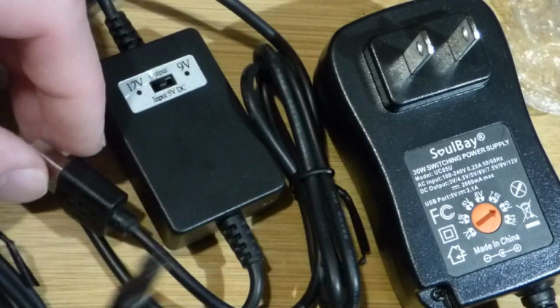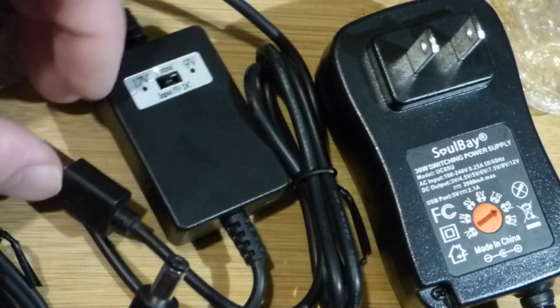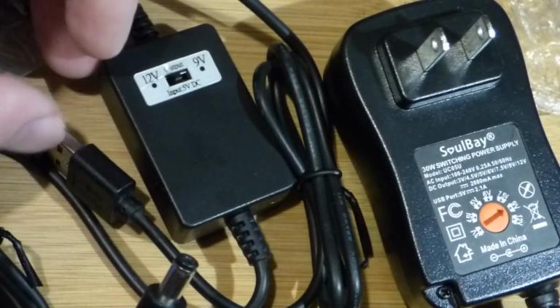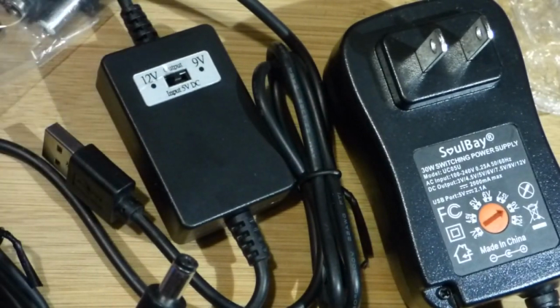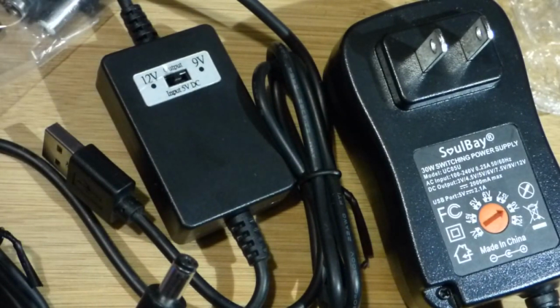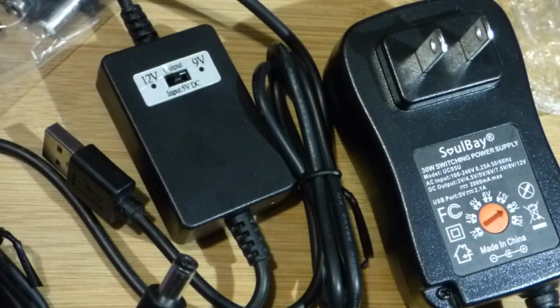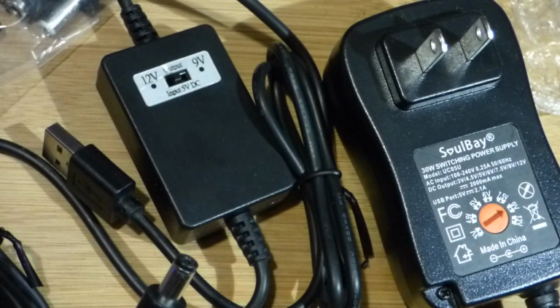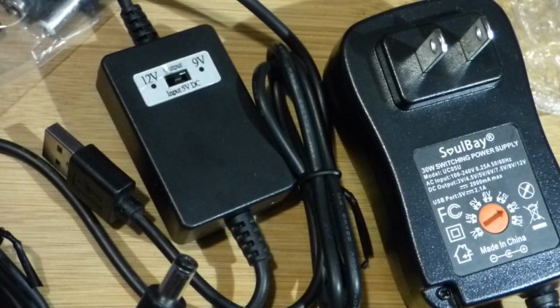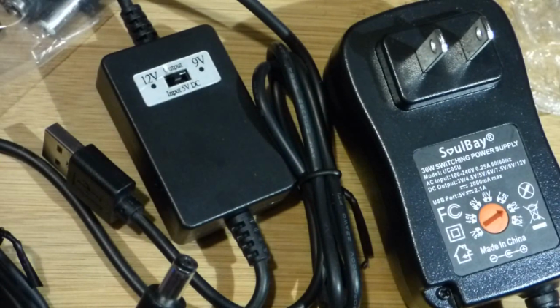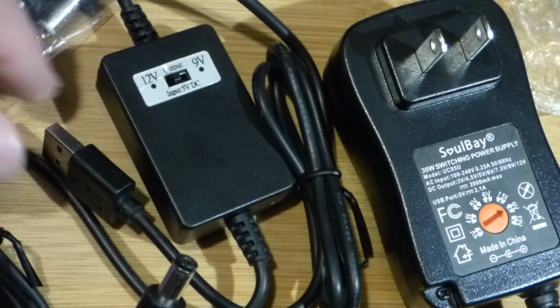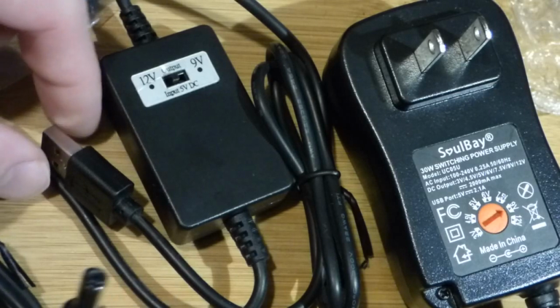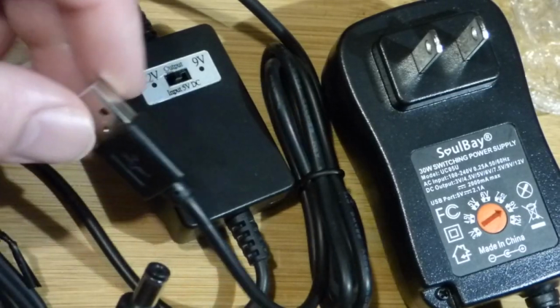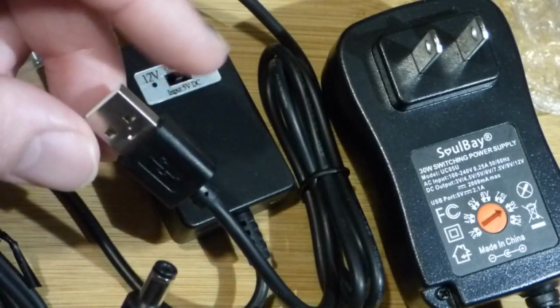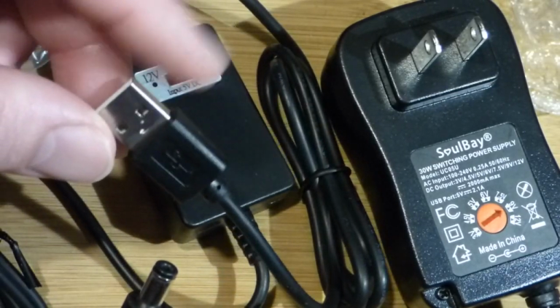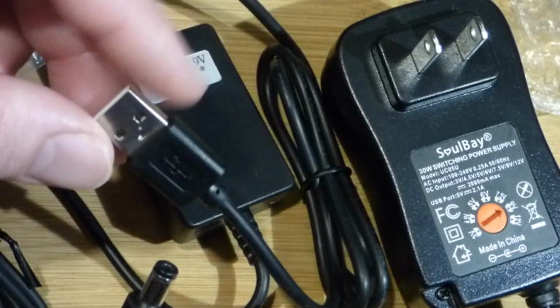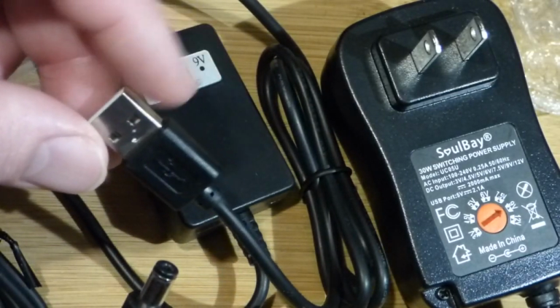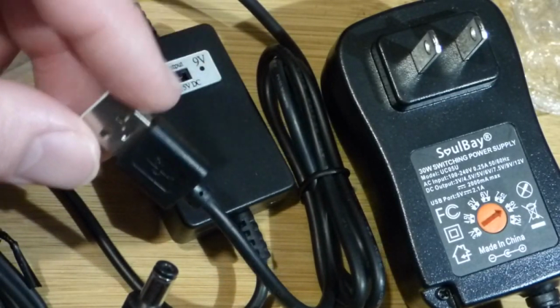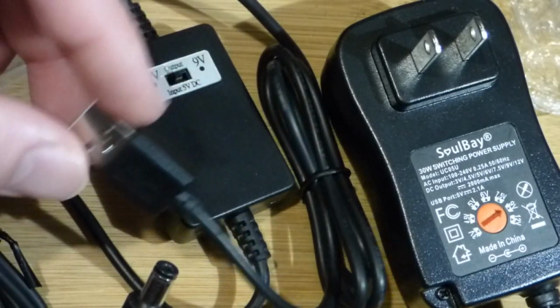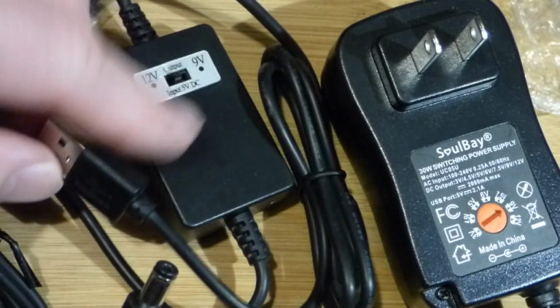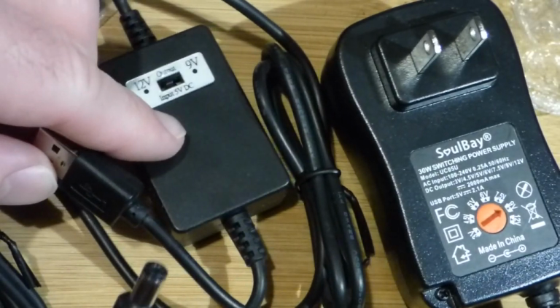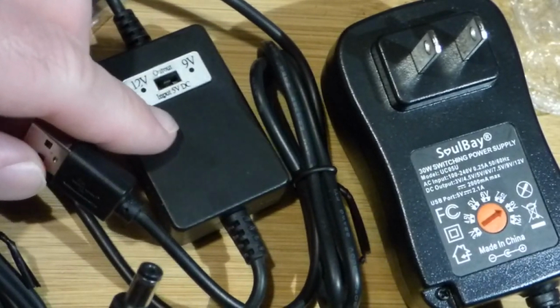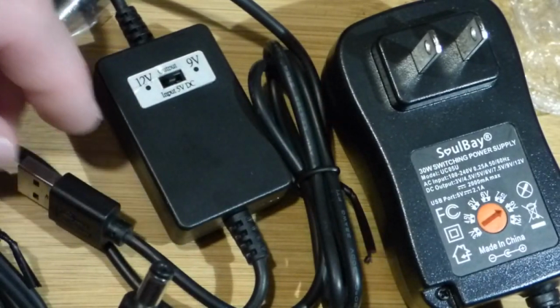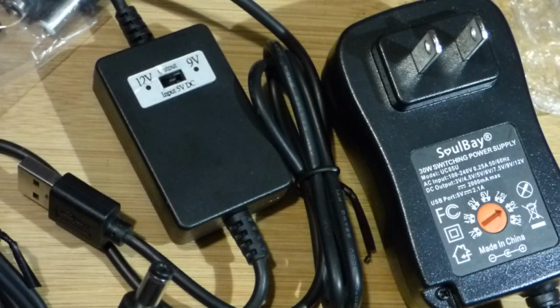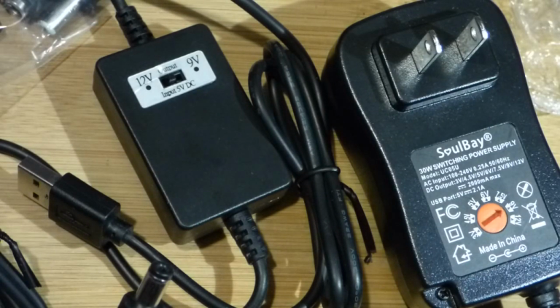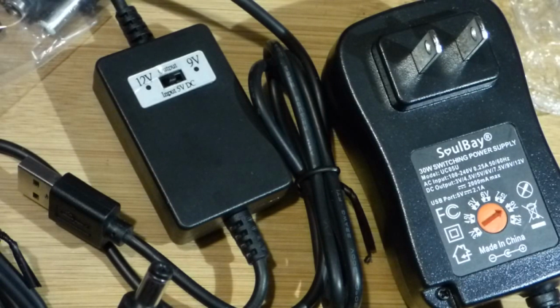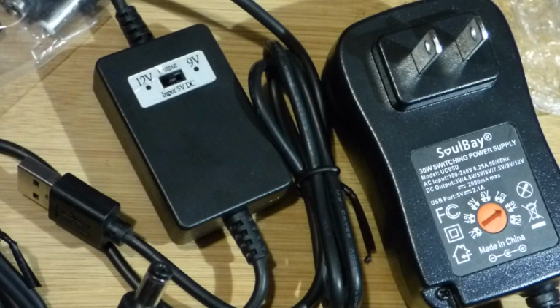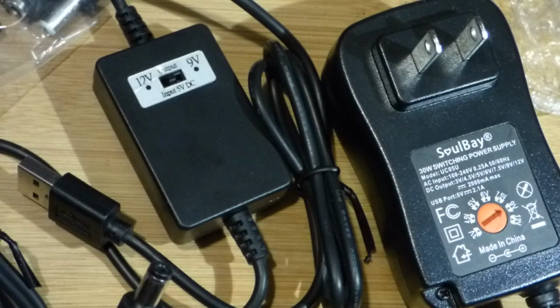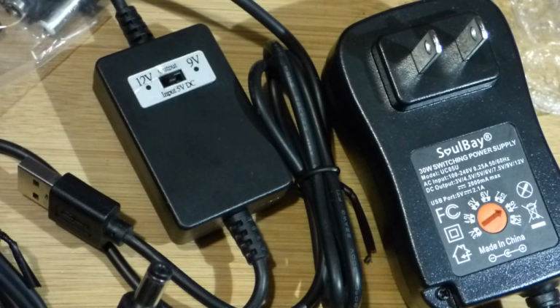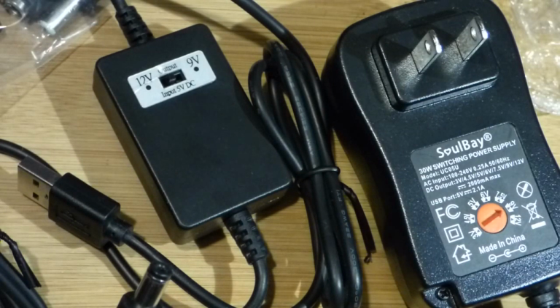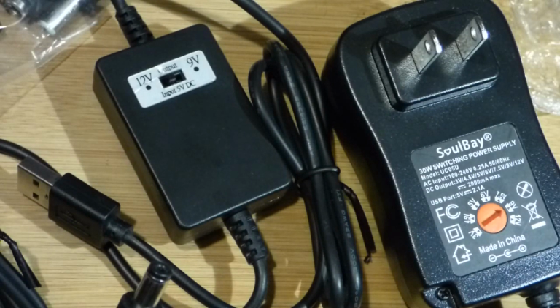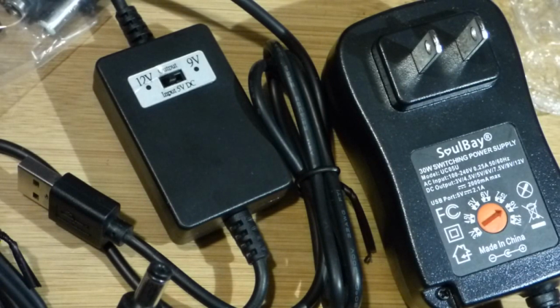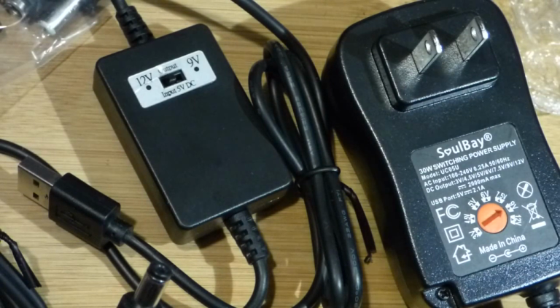The USB converter is intended more for solar and stuff, where I can easily get 5 volts. USBs are common — there are portable power supplies — and I'm planning on doing projects with portable power supplies in the future, so I bought this converter. But let's look at it in a simple breadboard circuit now.